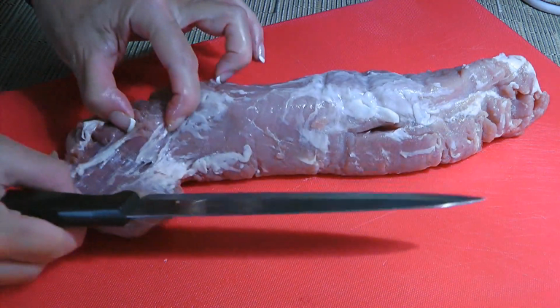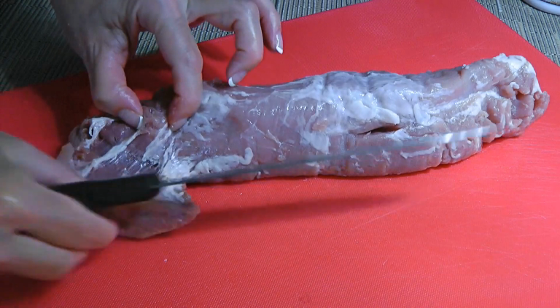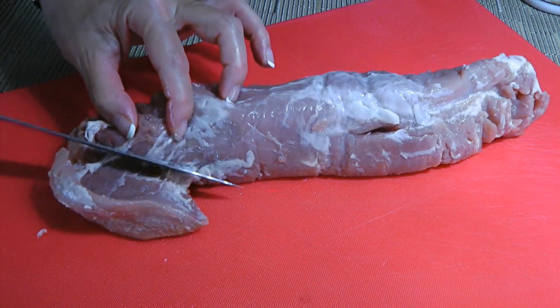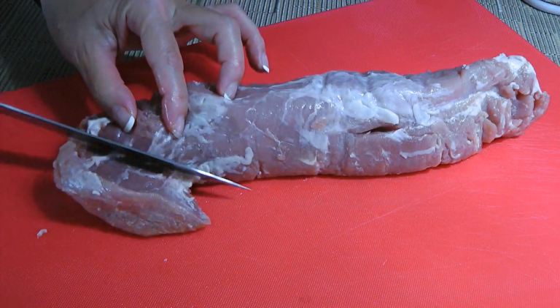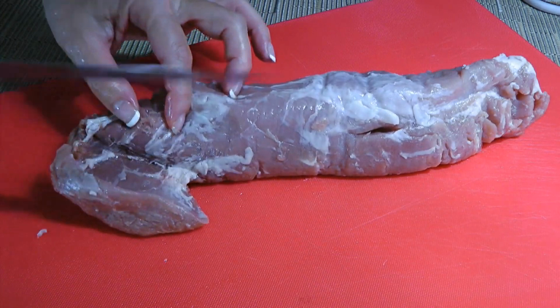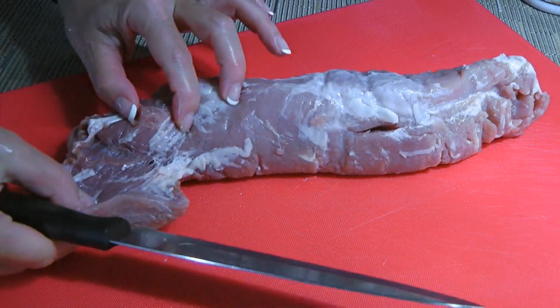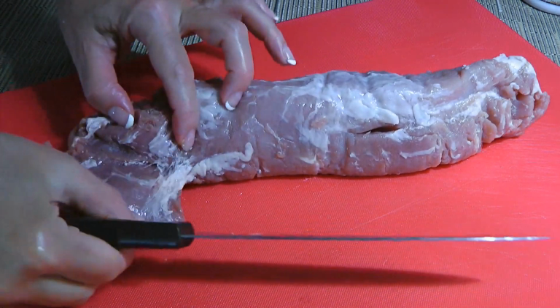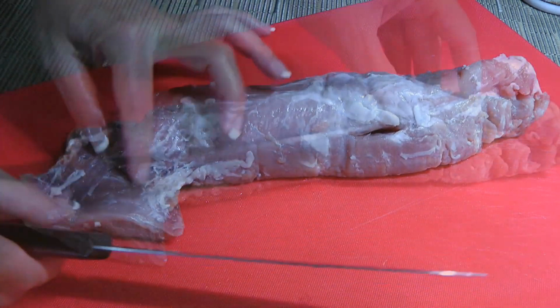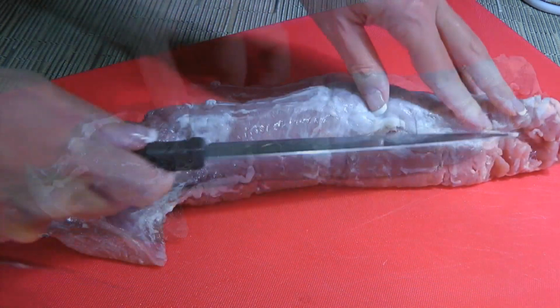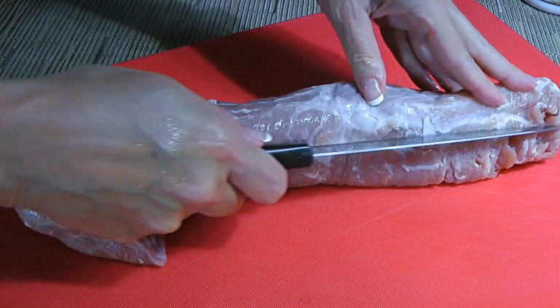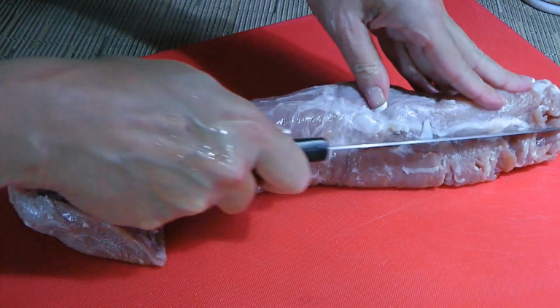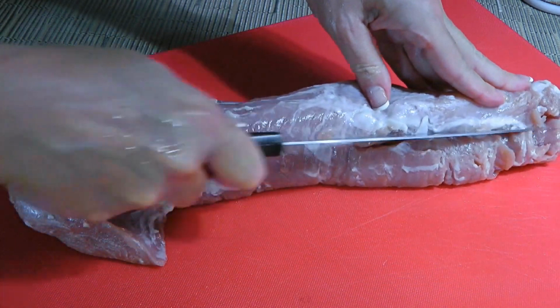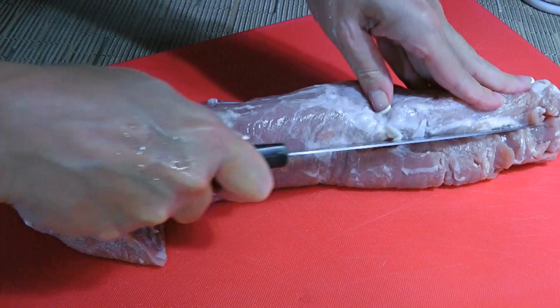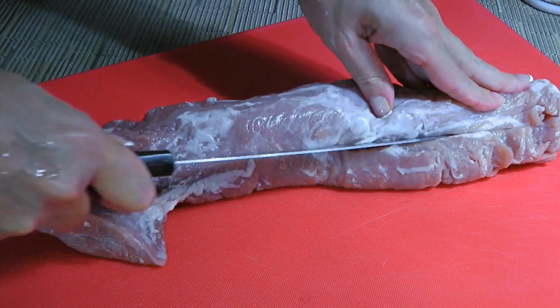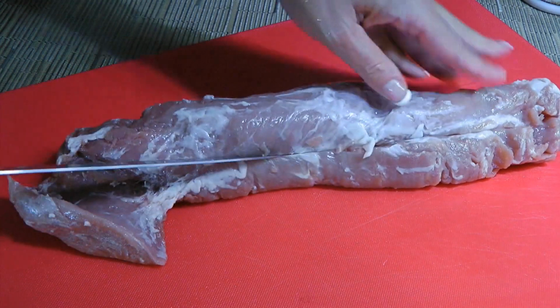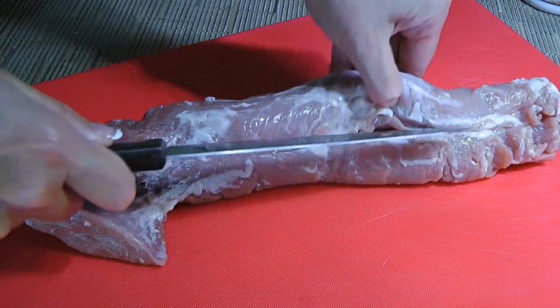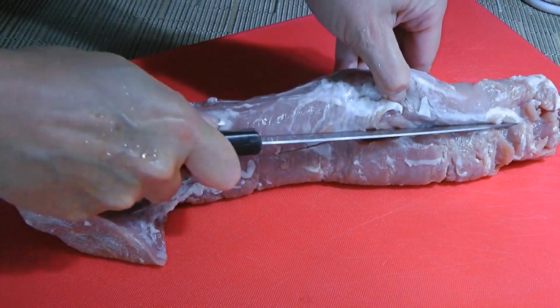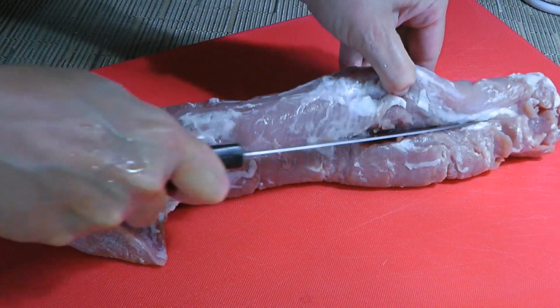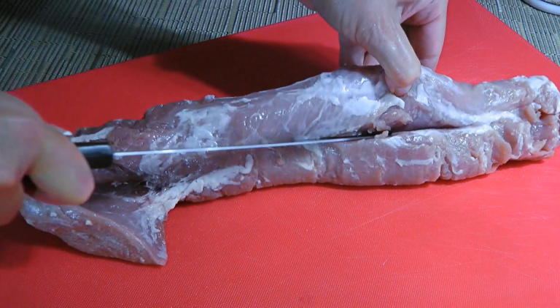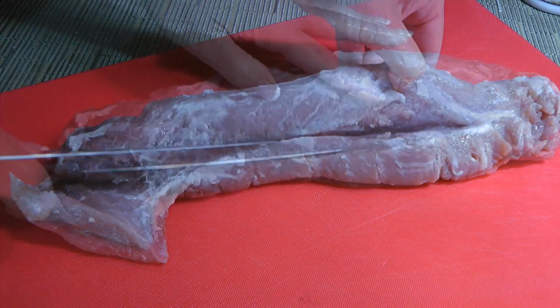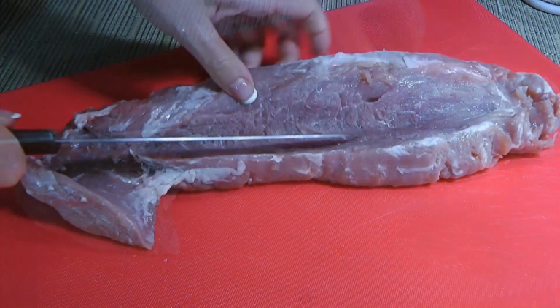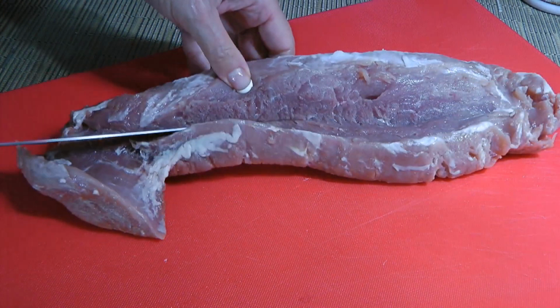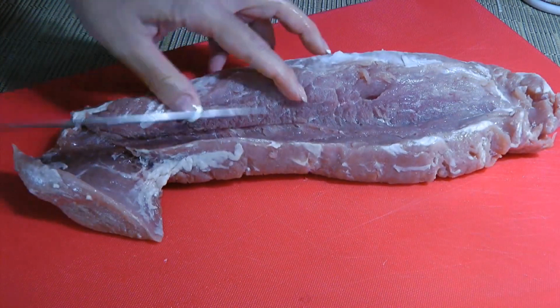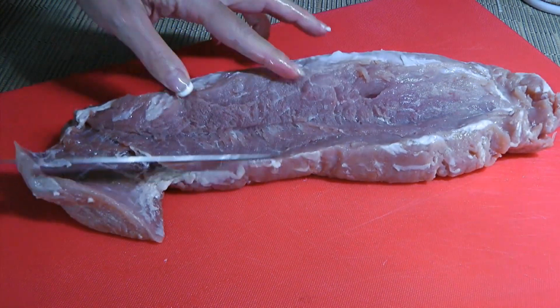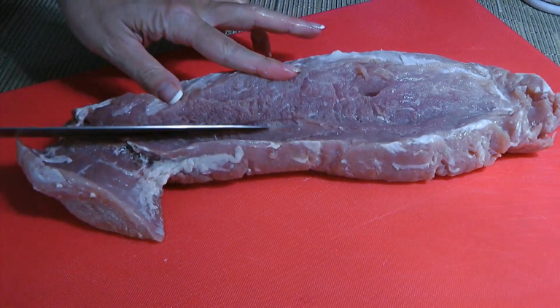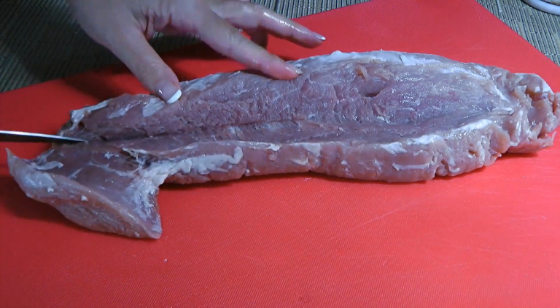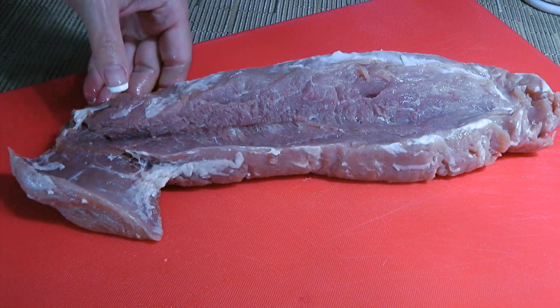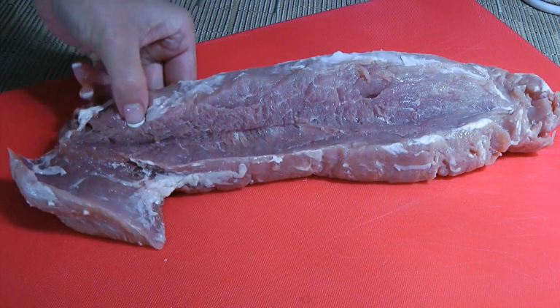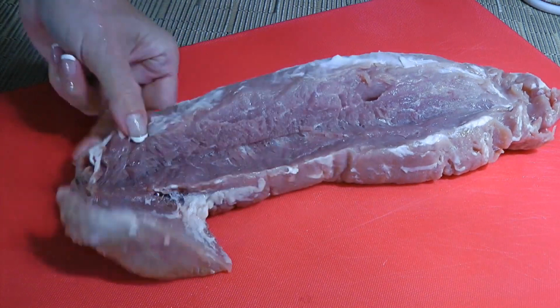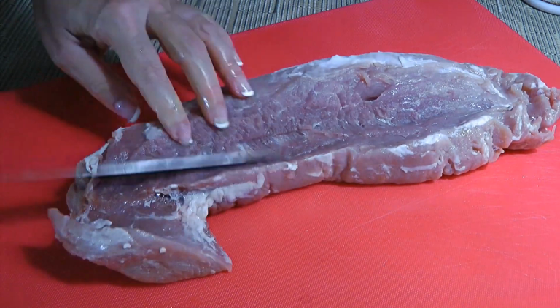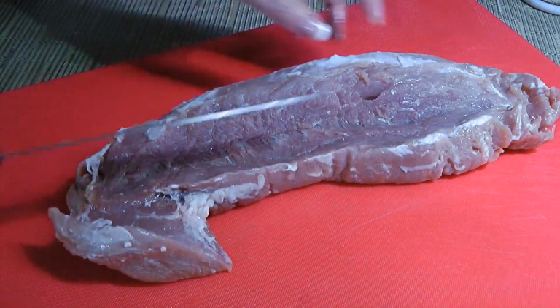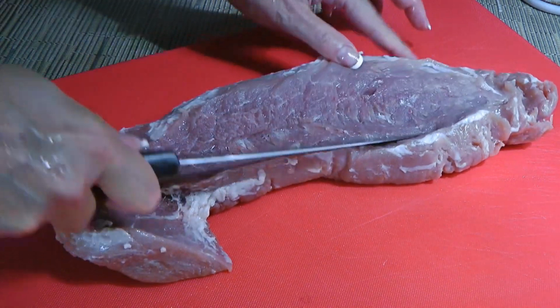When we're done, we'll slightly slice the tail end to open it up. Just make sure not to cut all the way through. Then we'll do the same with the meat, slicing lengthwise. Think about a hot dog bun — we slice it but not all the way, just enough to open it up.